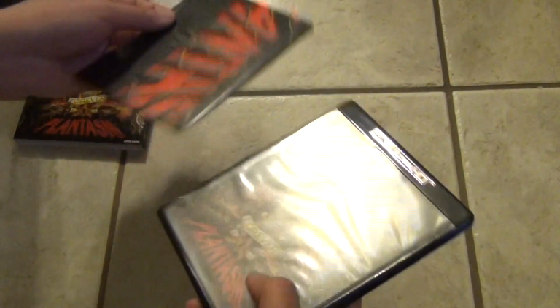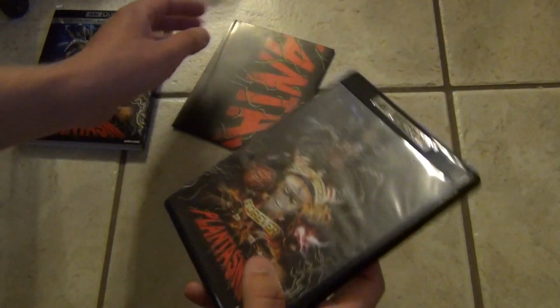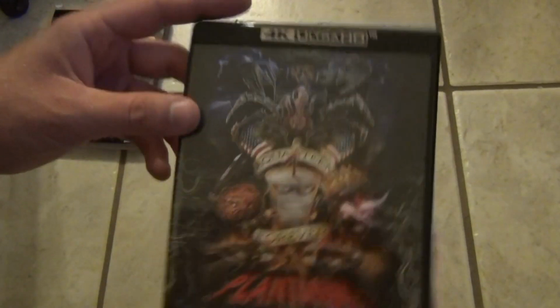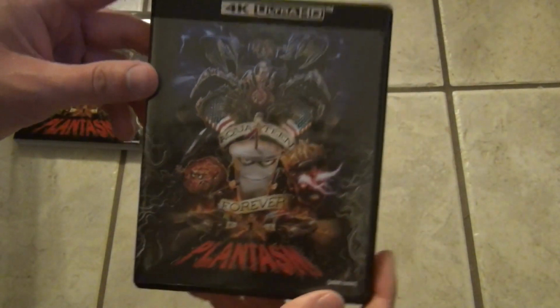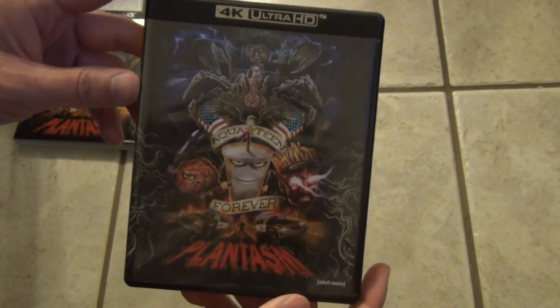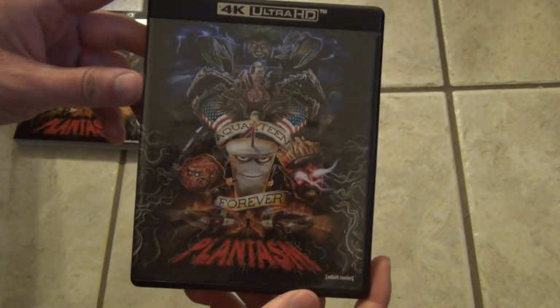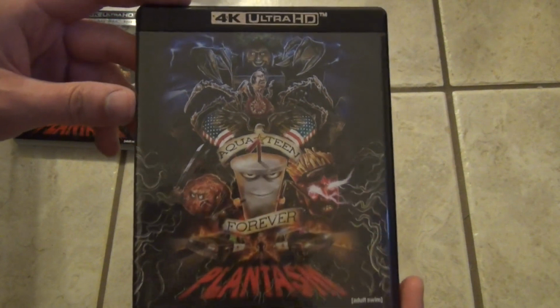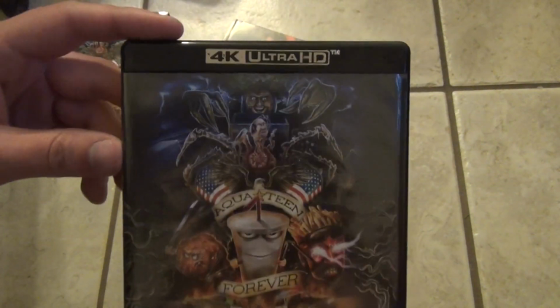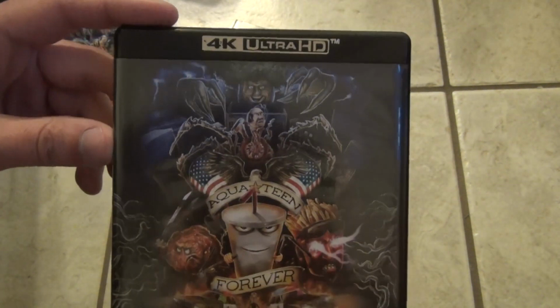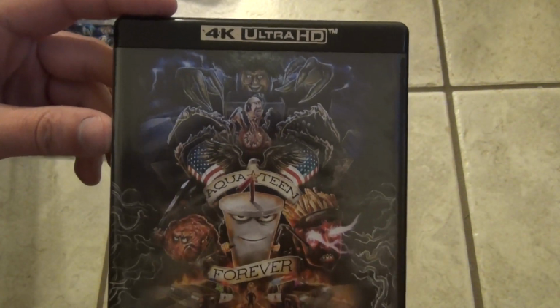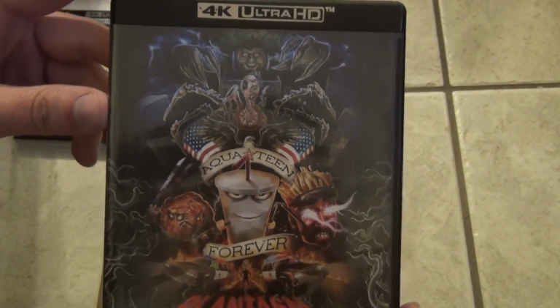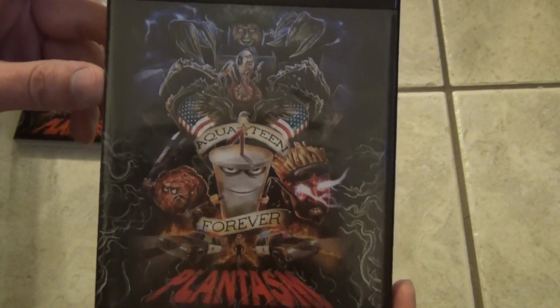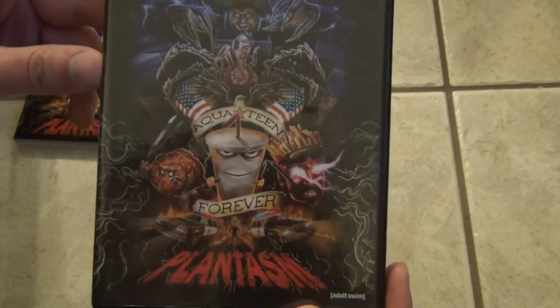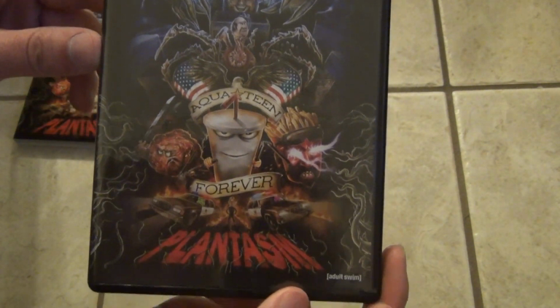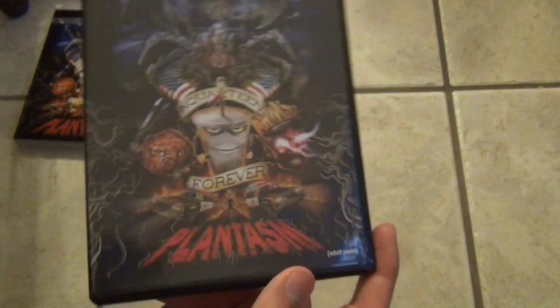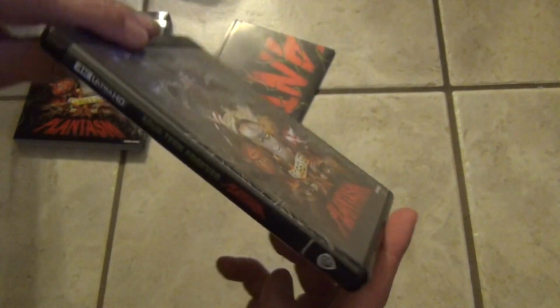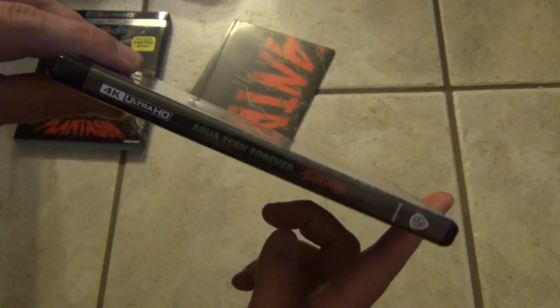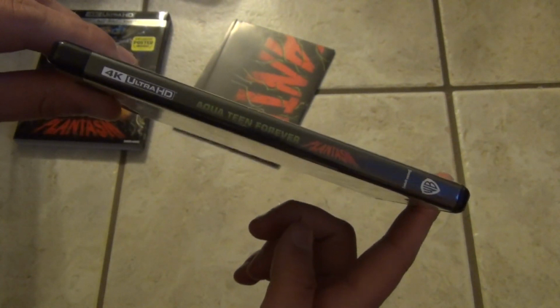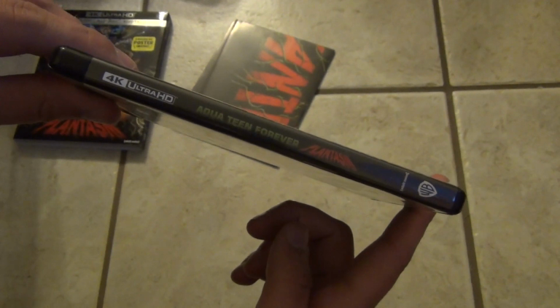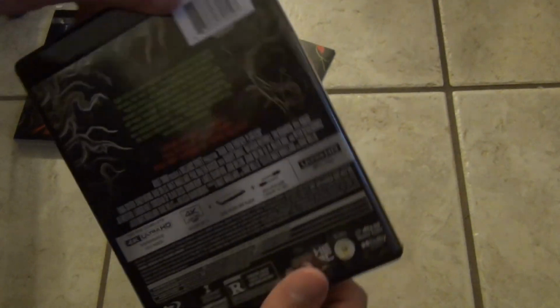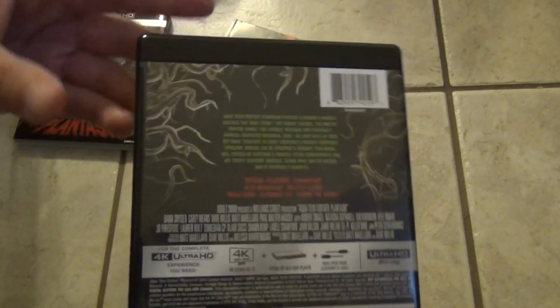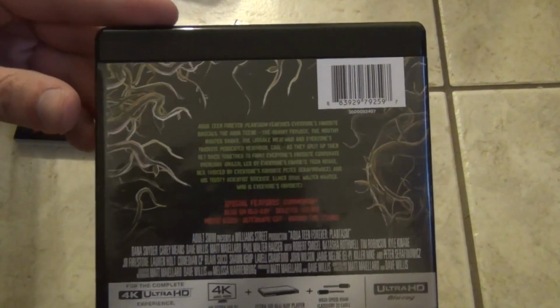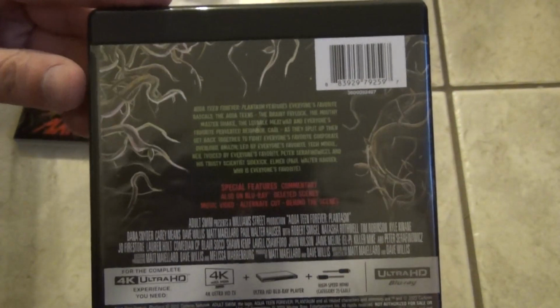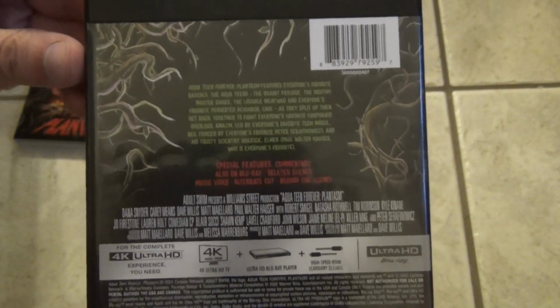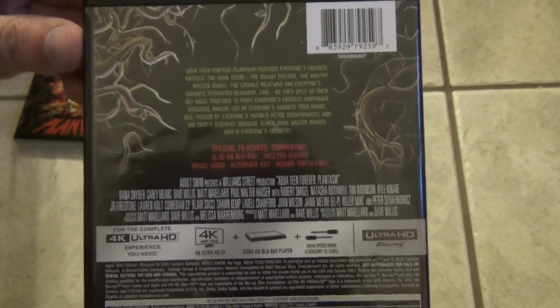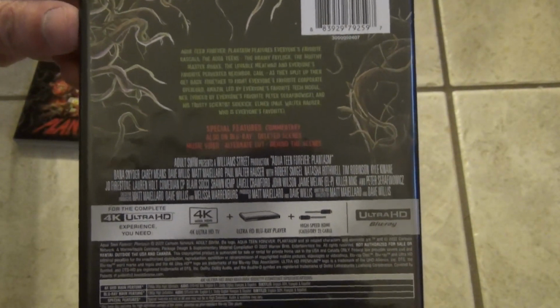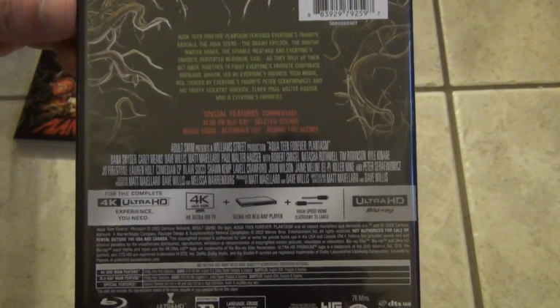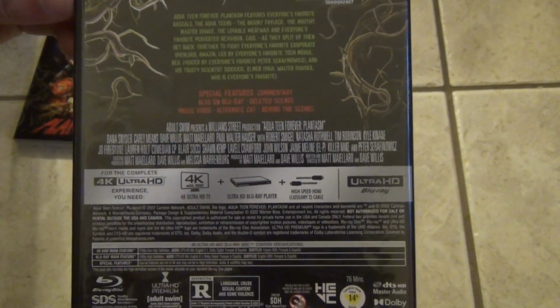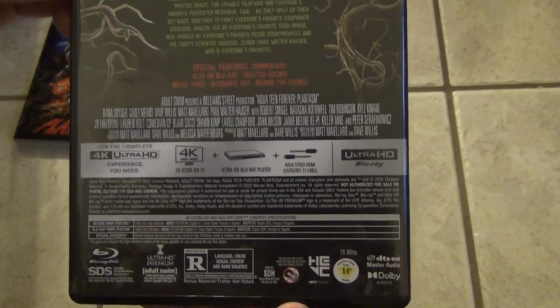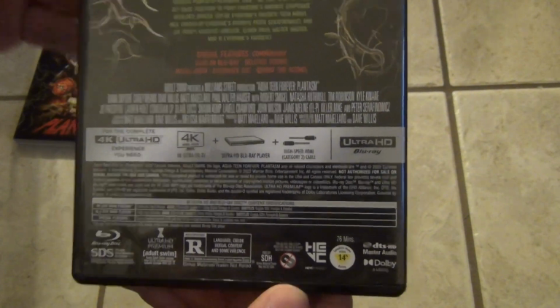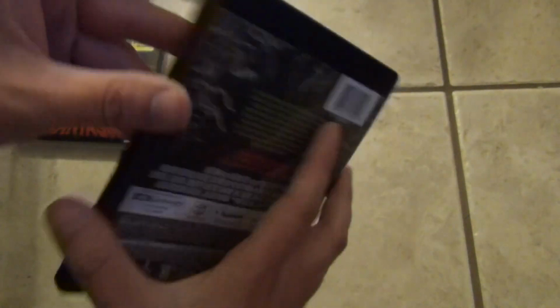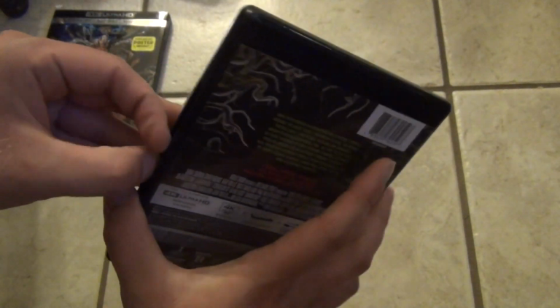Alright, so here's a look at the artwork on the case — it's about the same as the slipcover, and the spine, and the back. So there's all that good stuff.